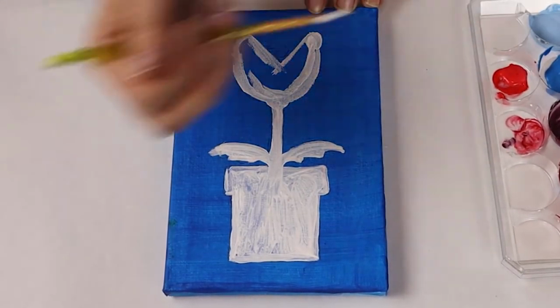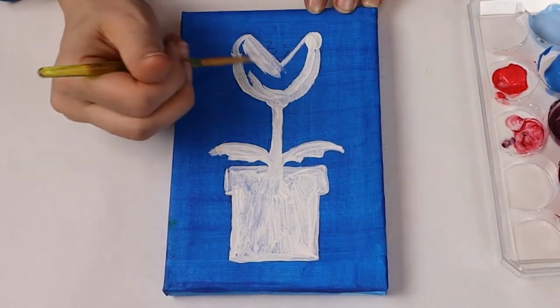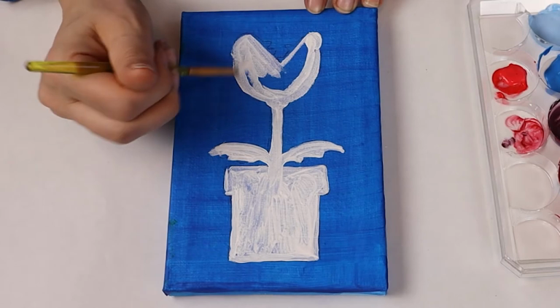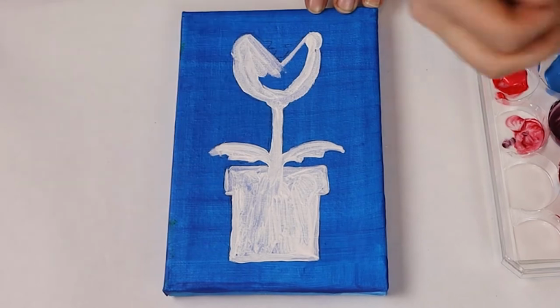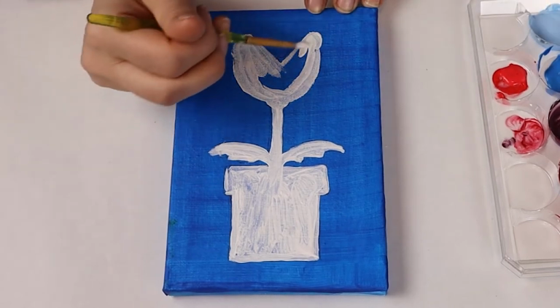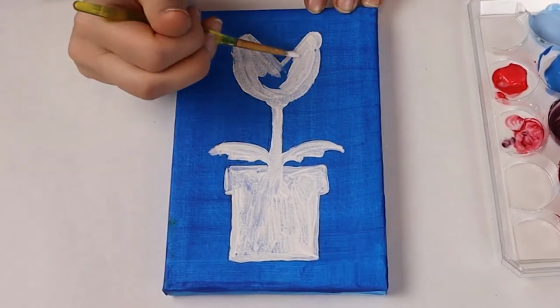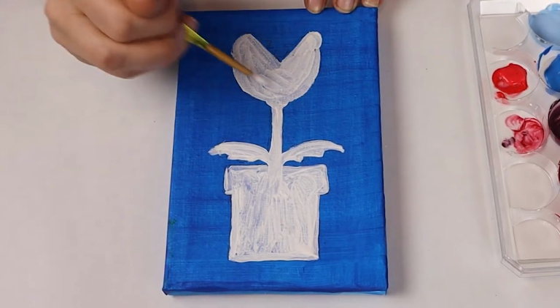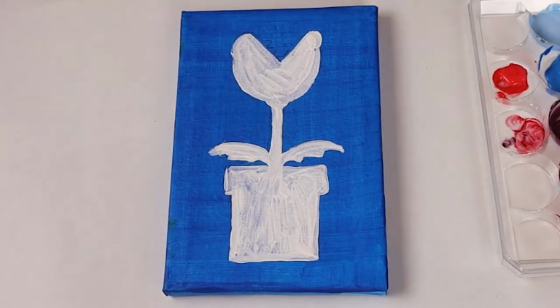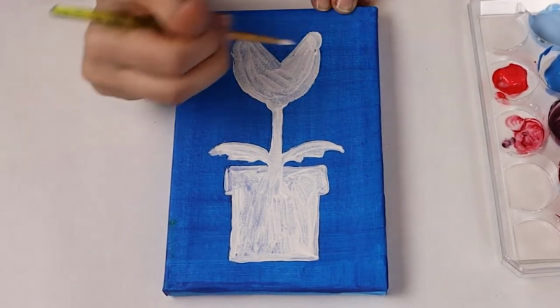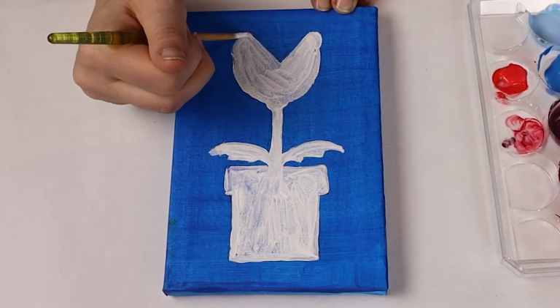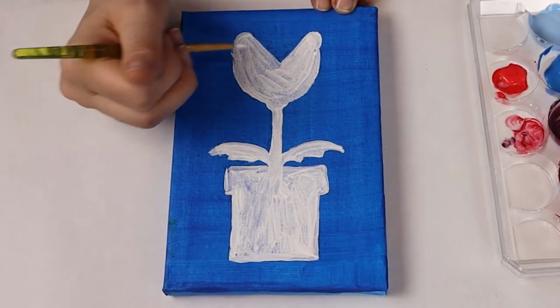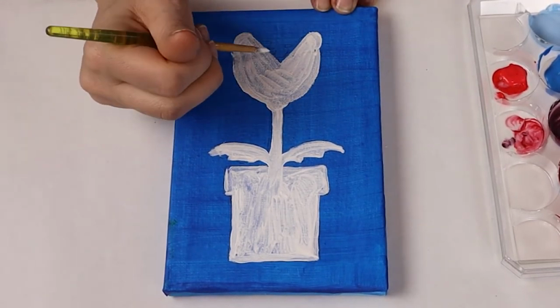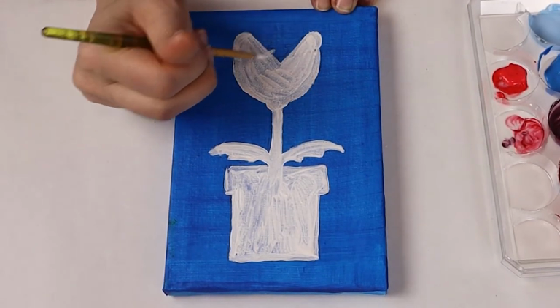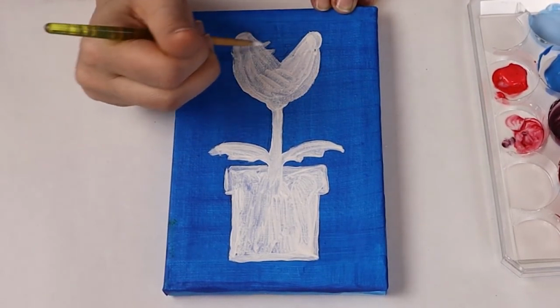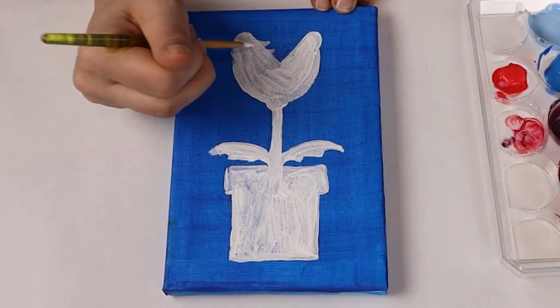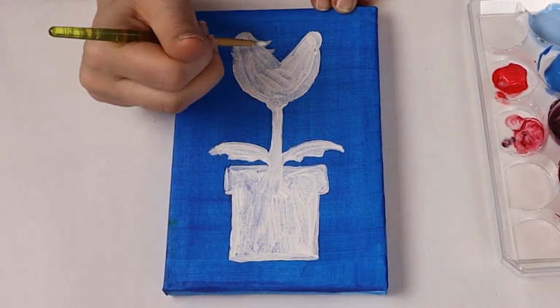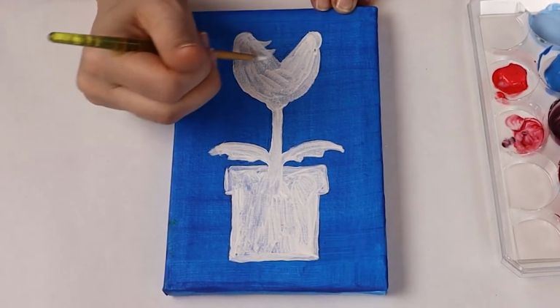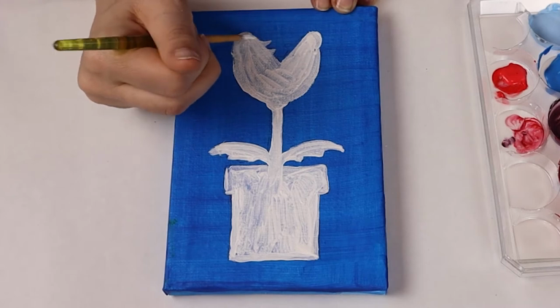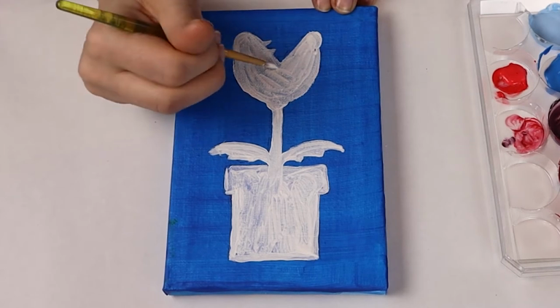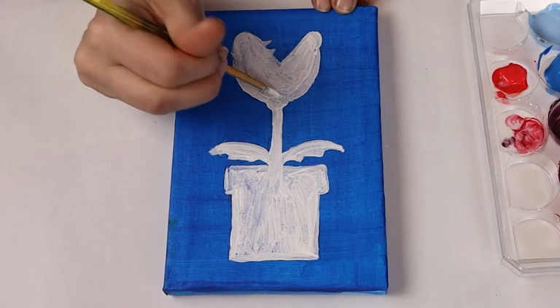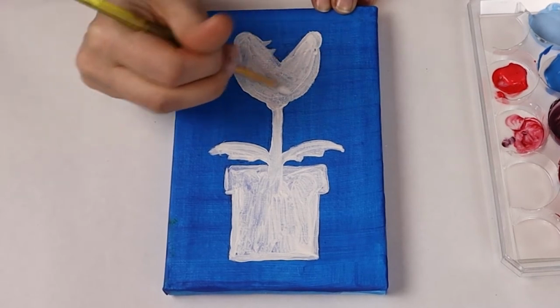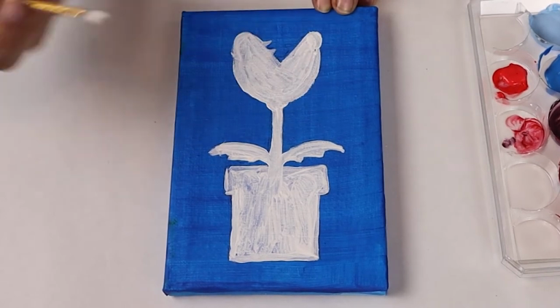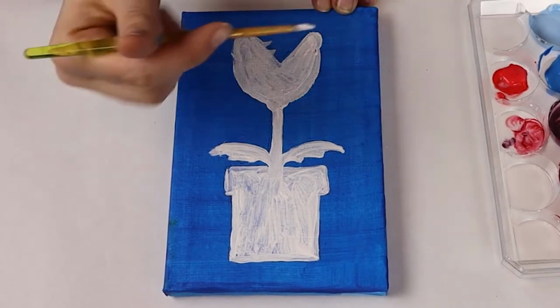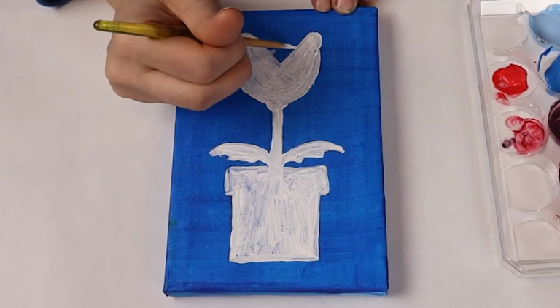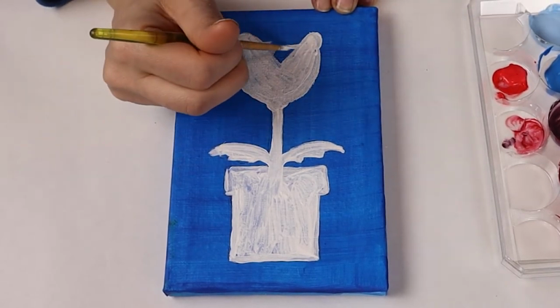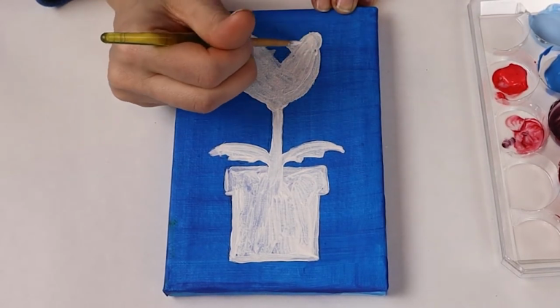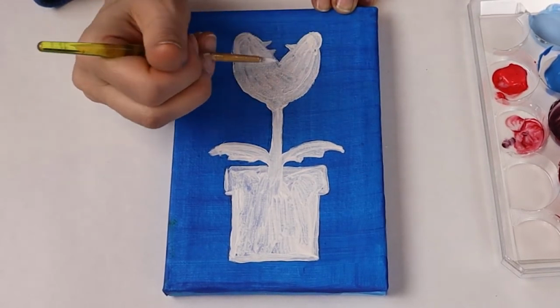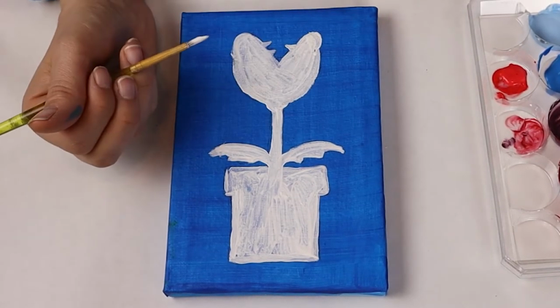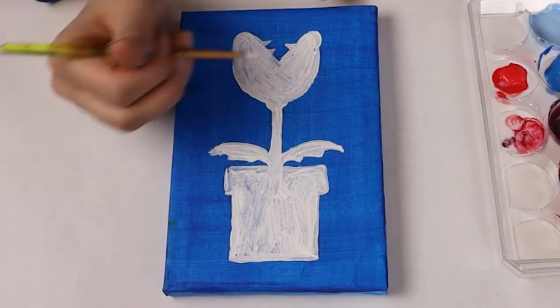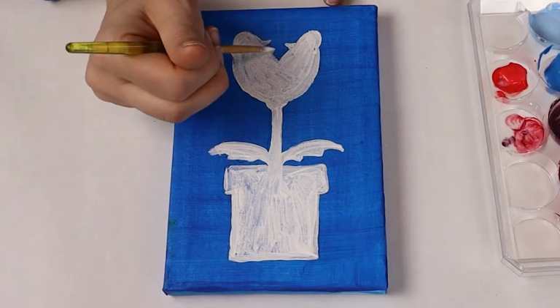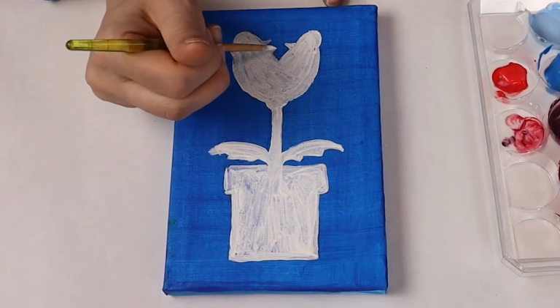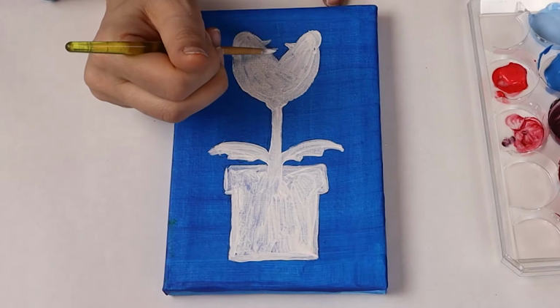When the crescents are done now we can connect them with two lines making a V inside the U. Three pointy triangles on top to make the teeth.